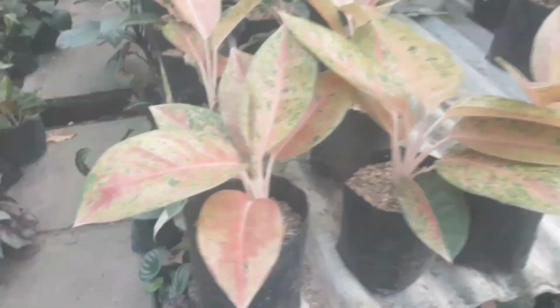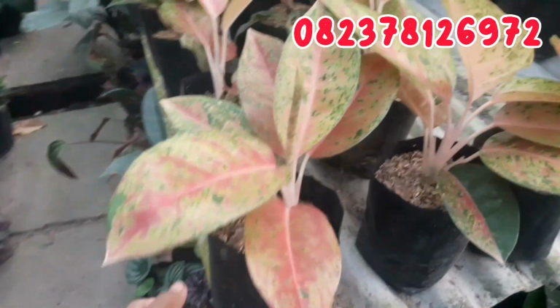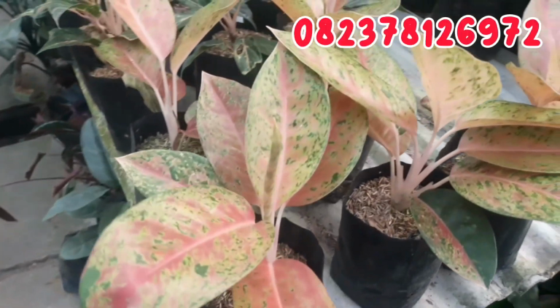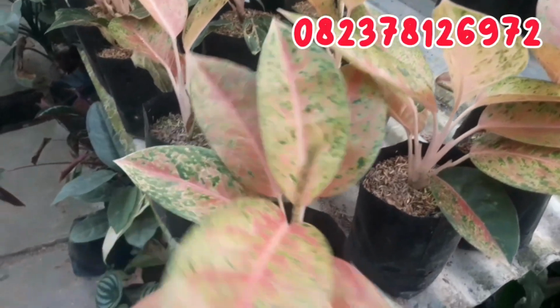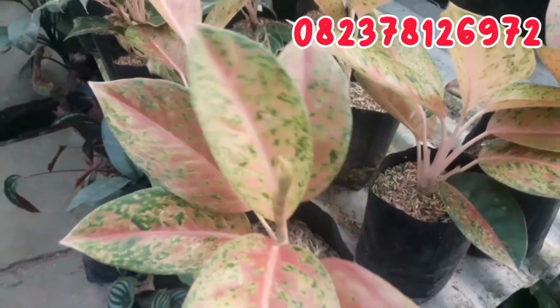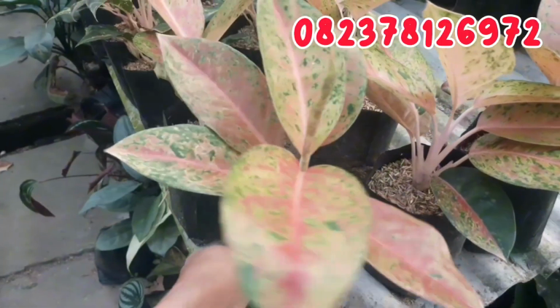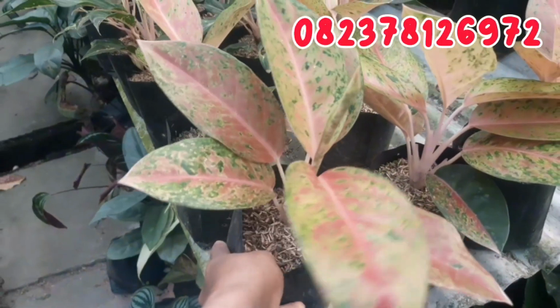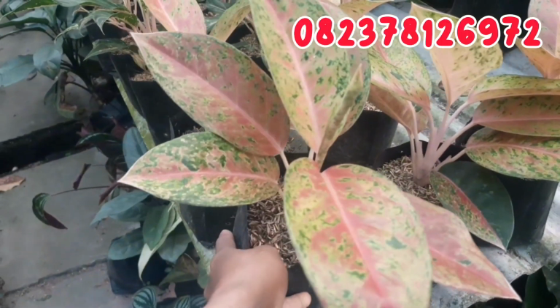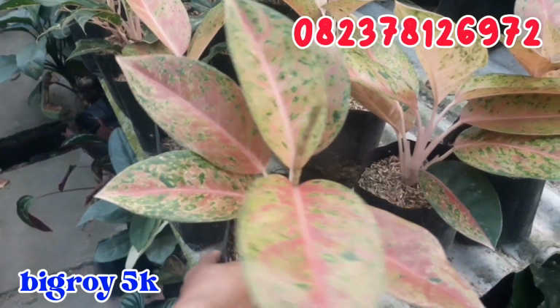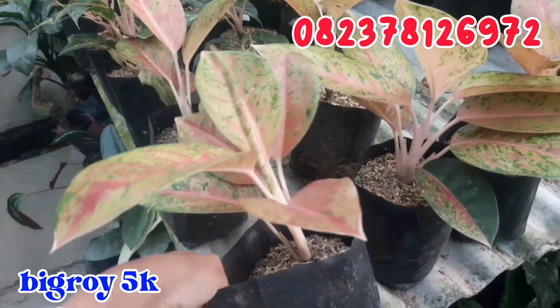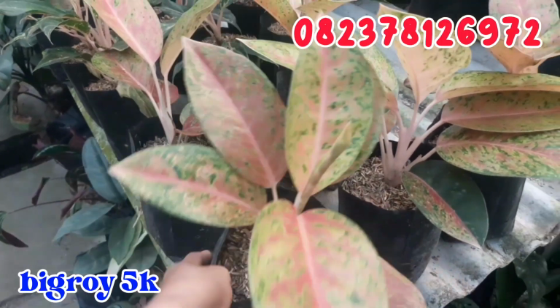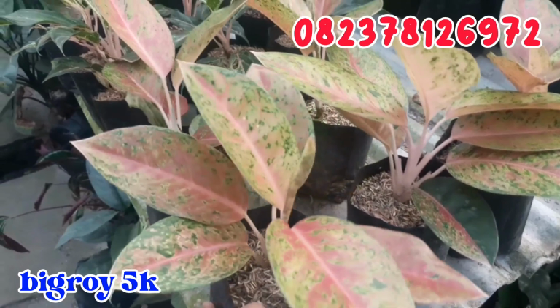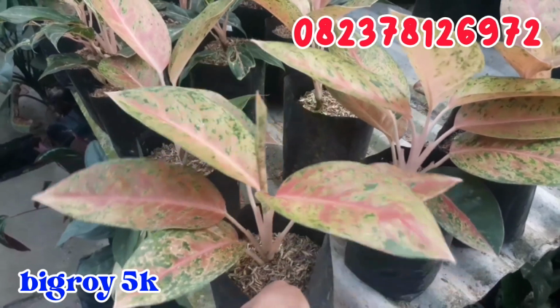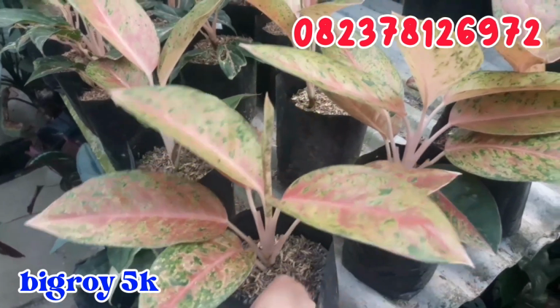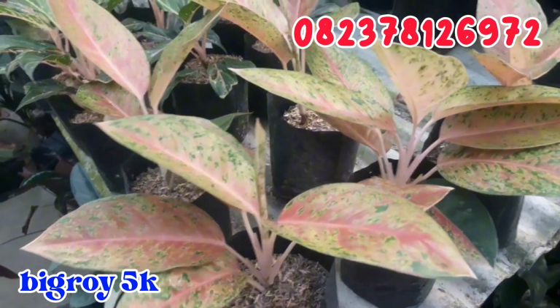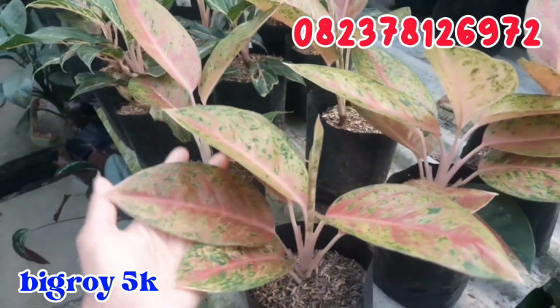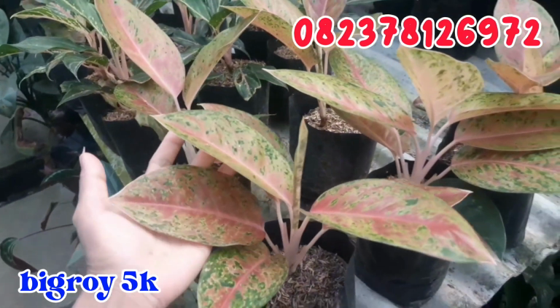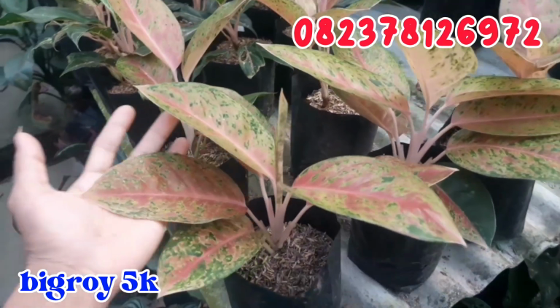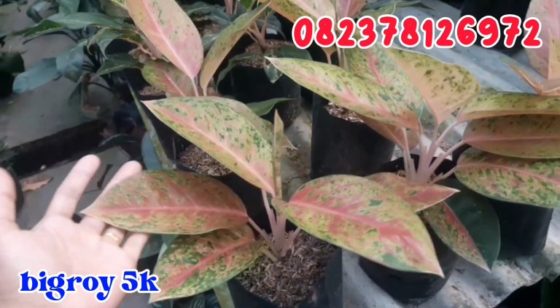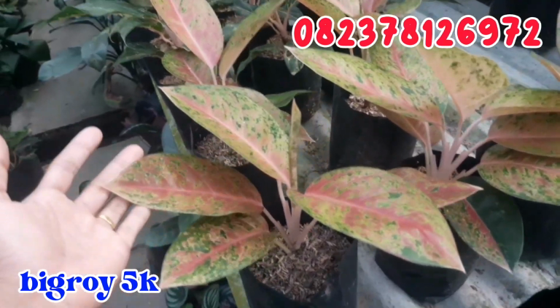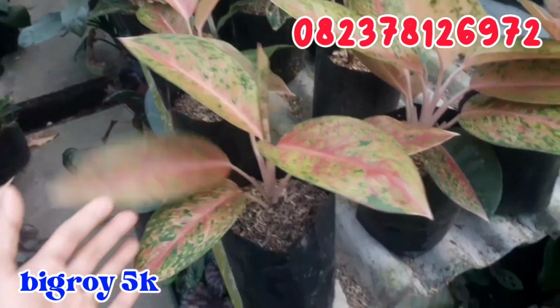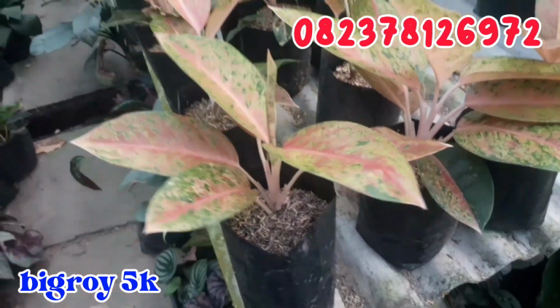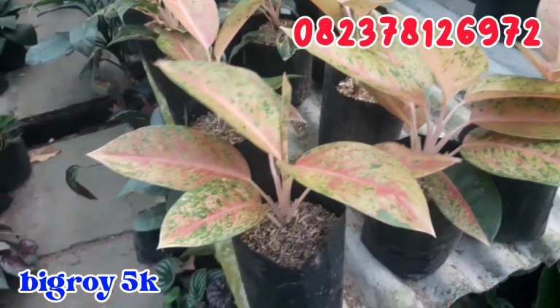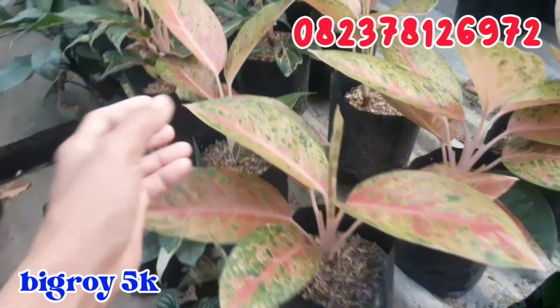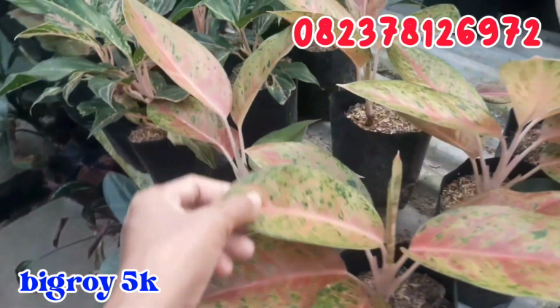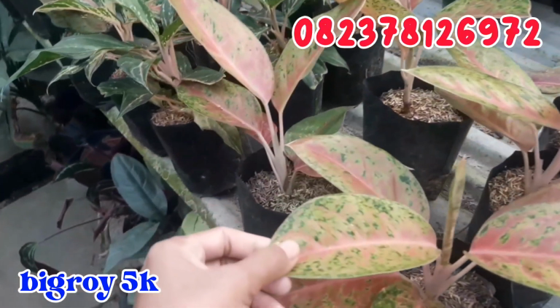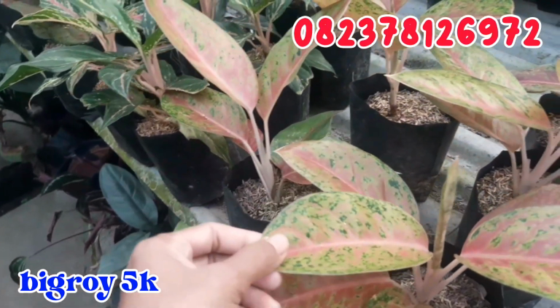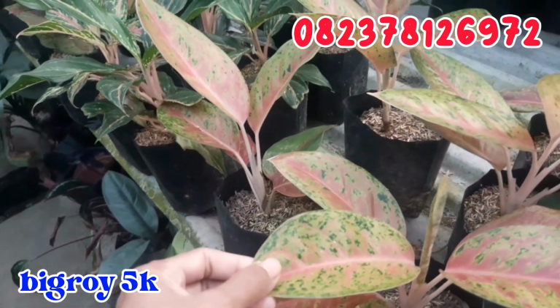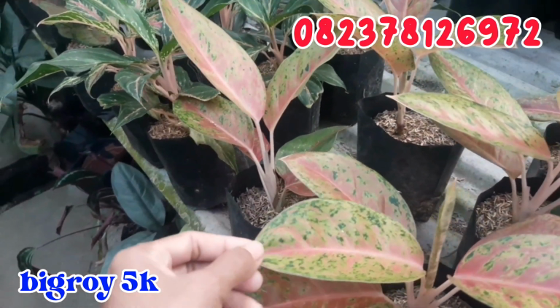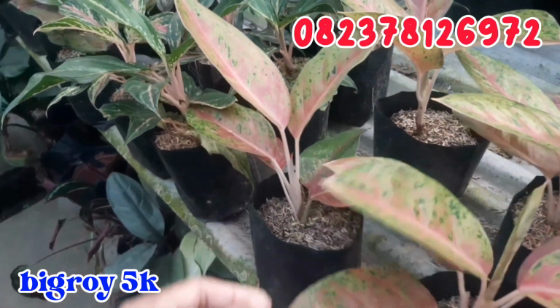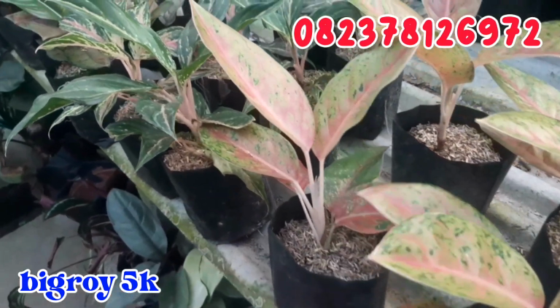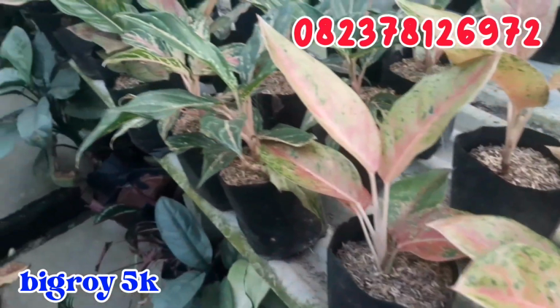First, there is Big Boy. For Big Boy, it's only 5,000 rupiah. You can order Big Boy for only 5,000 rupiah.